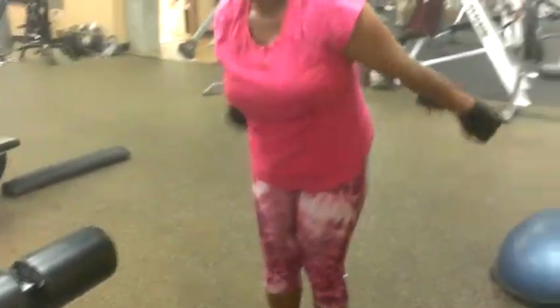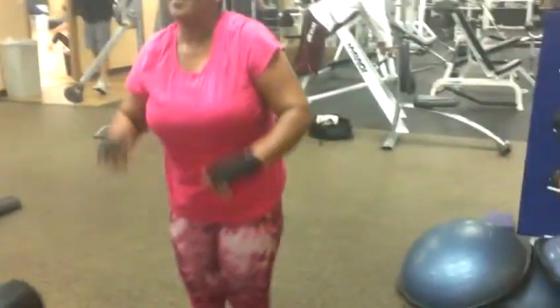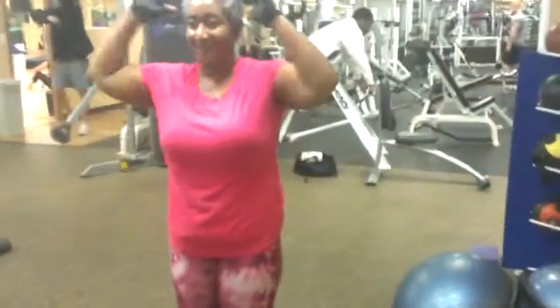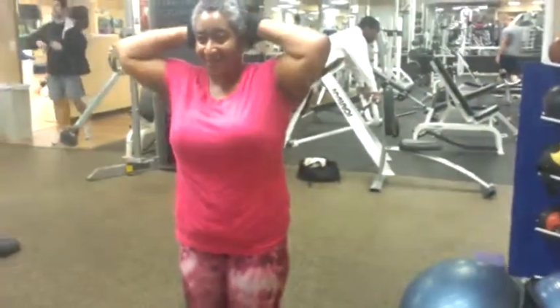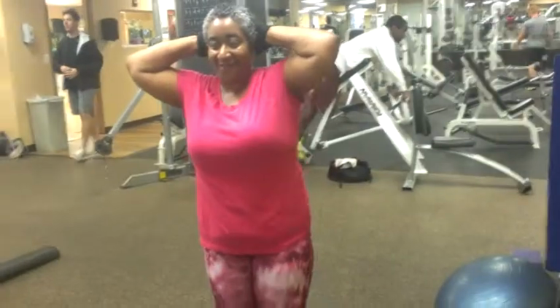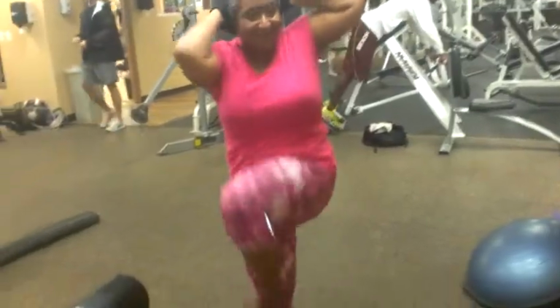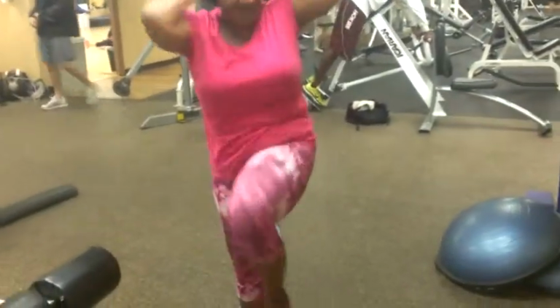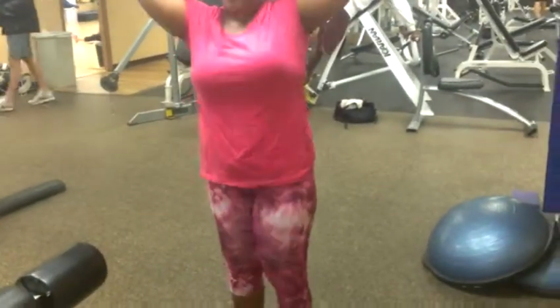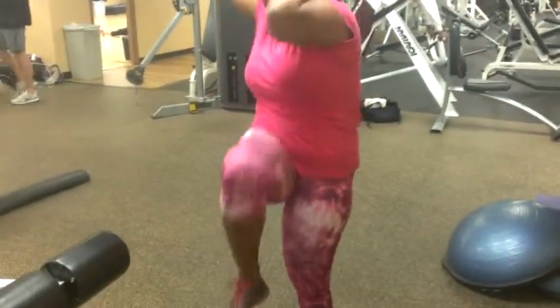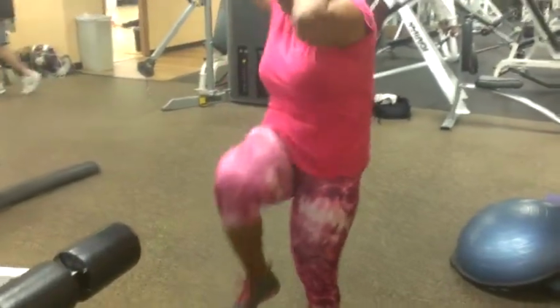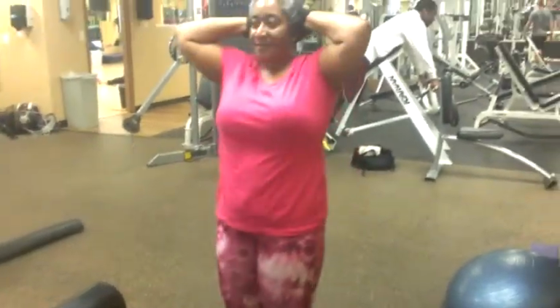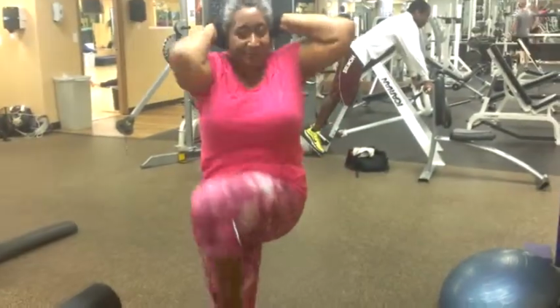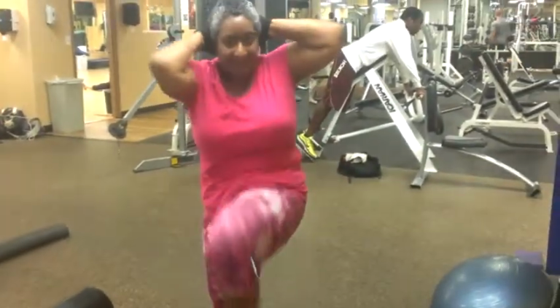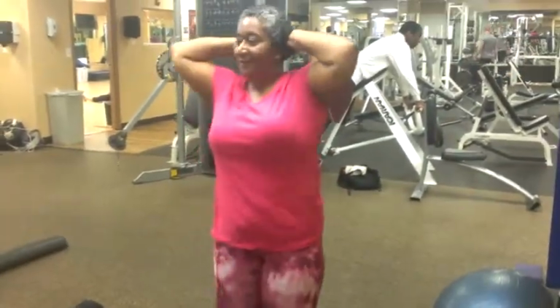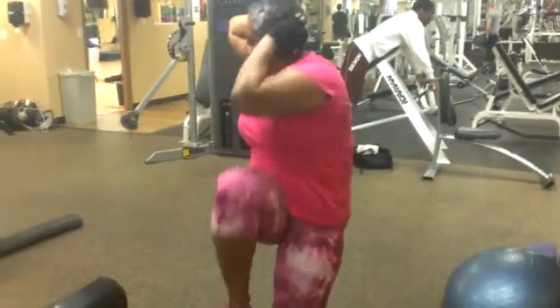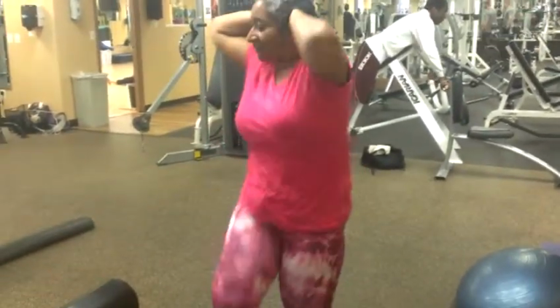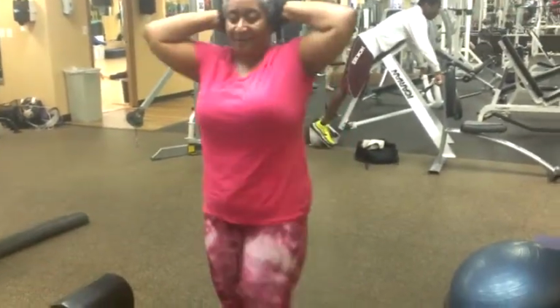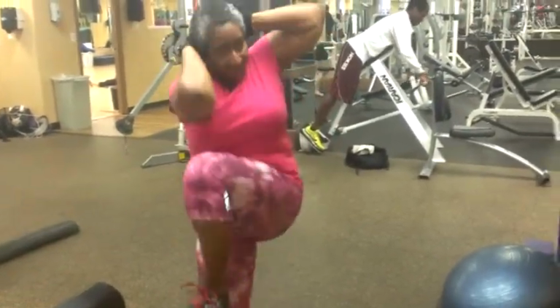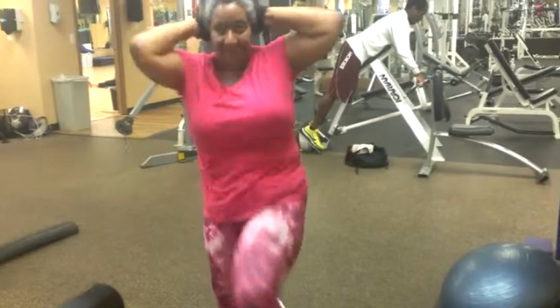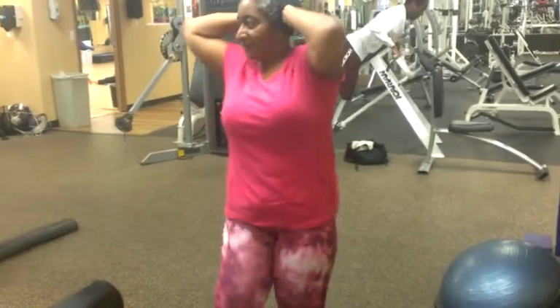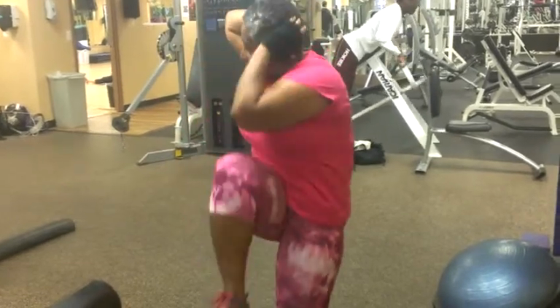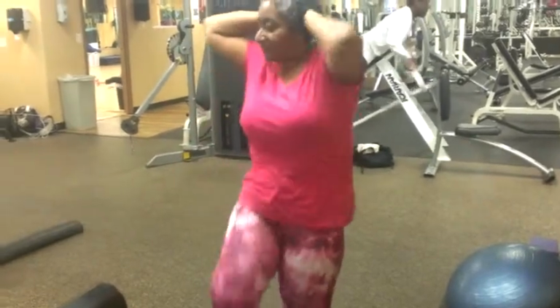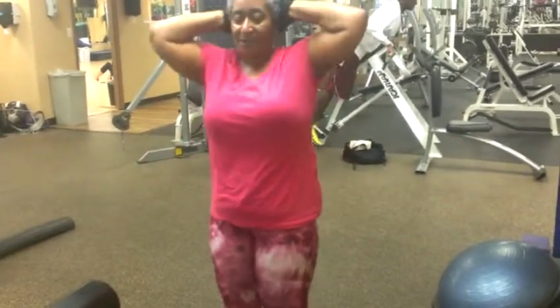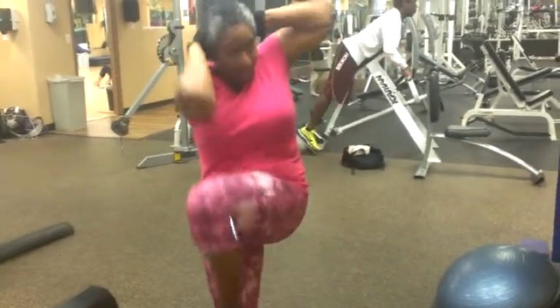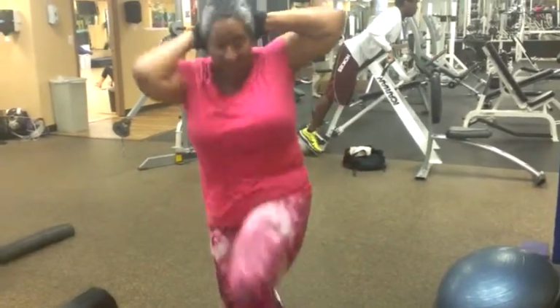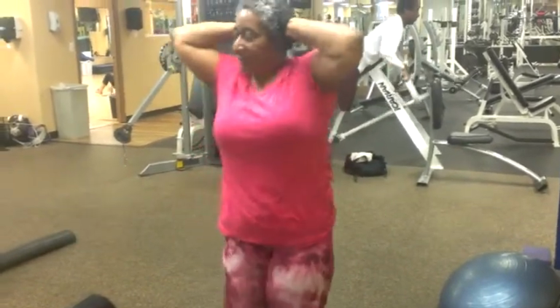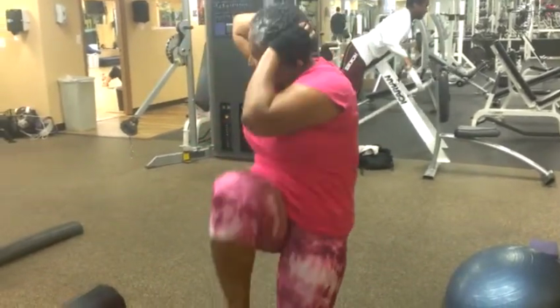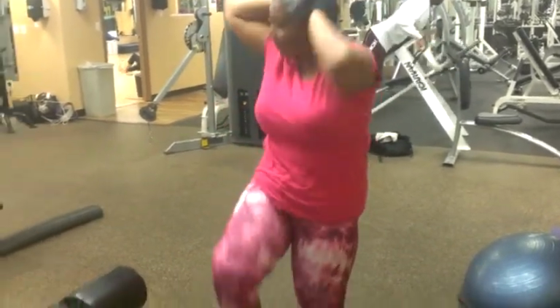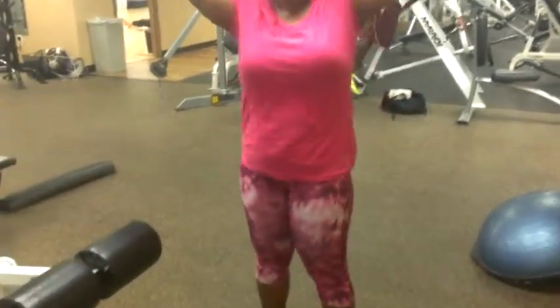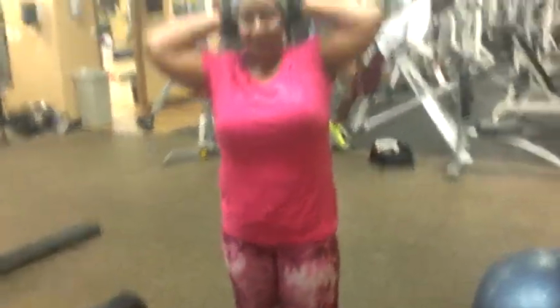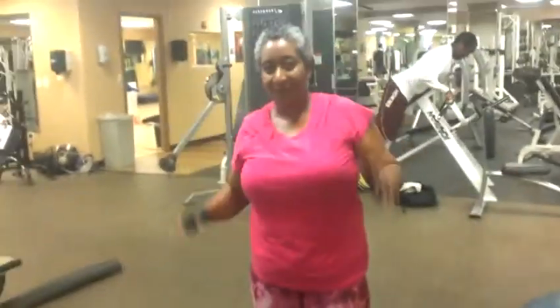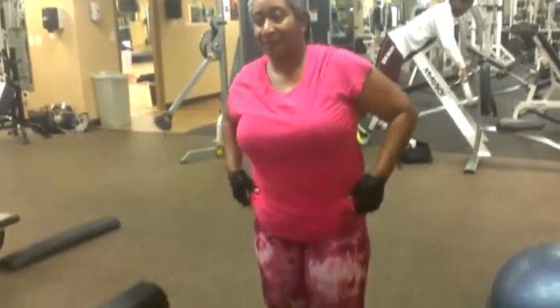Now she's about to do her alternating elbow to knees. That's one. Elbow to knee. Good. This is going to work that midsection, and it's great cardio. That's the completion of number four.